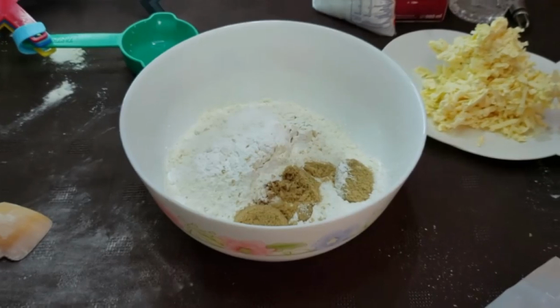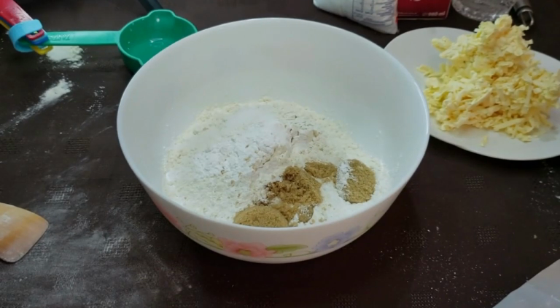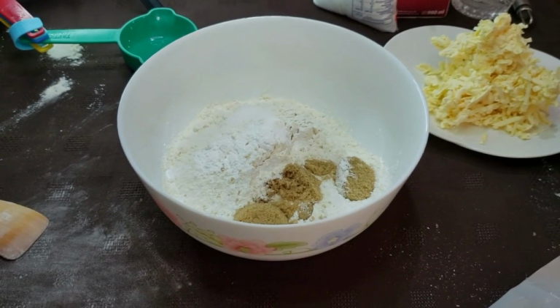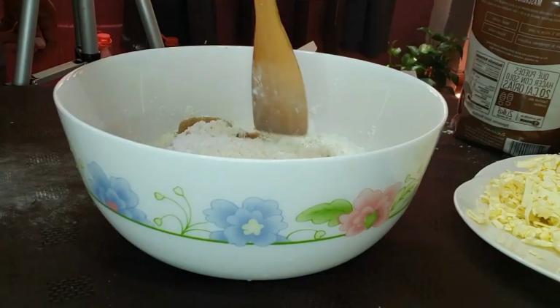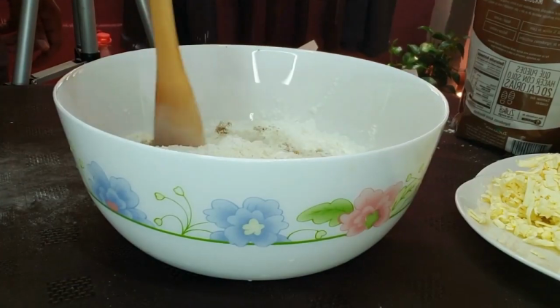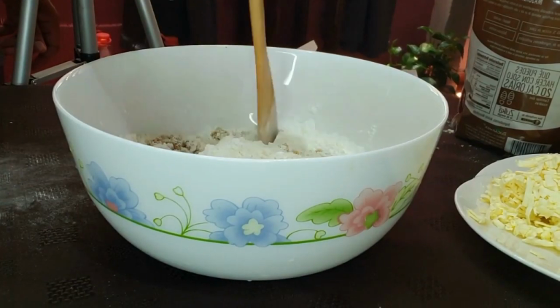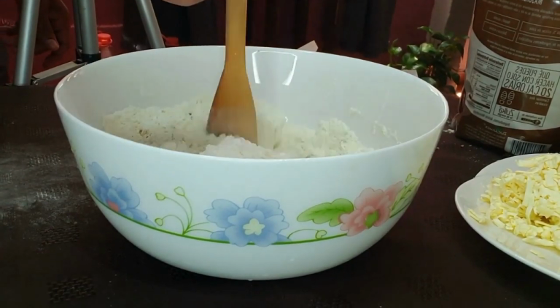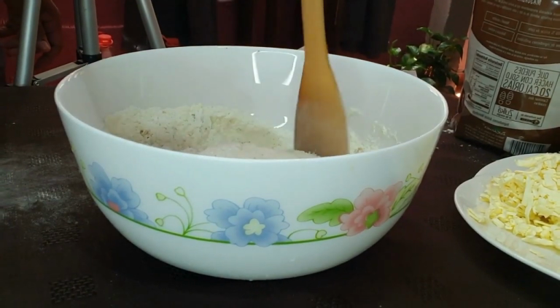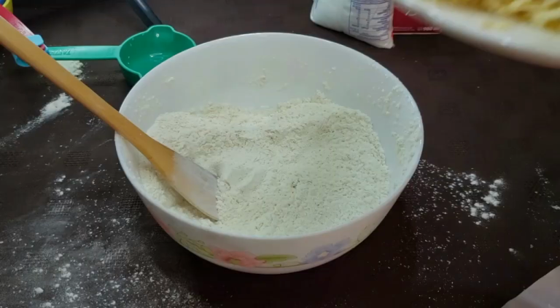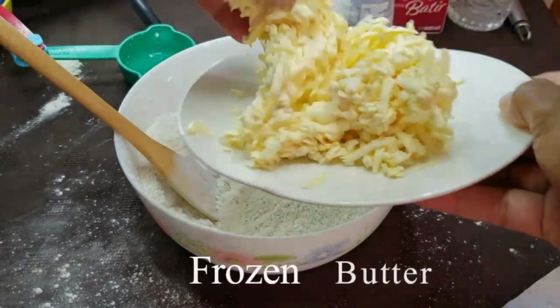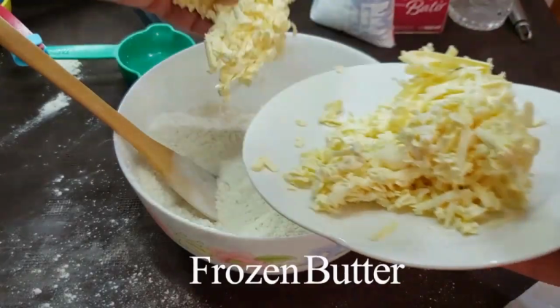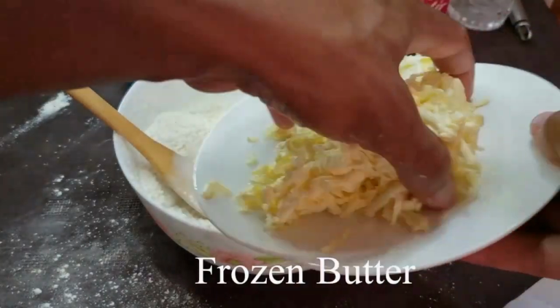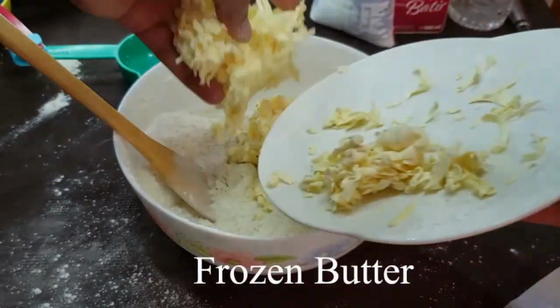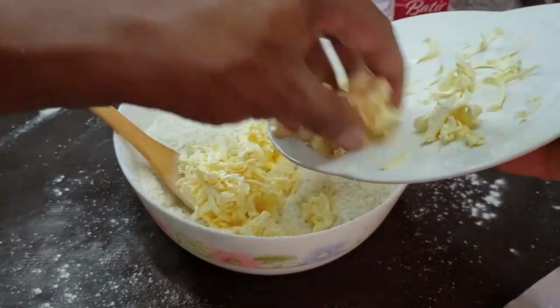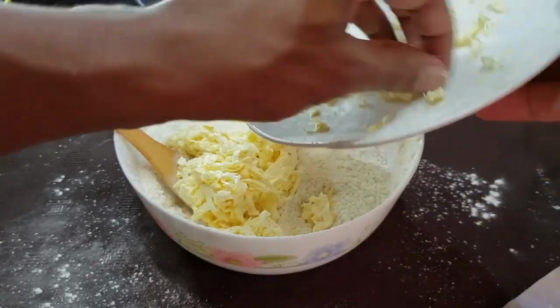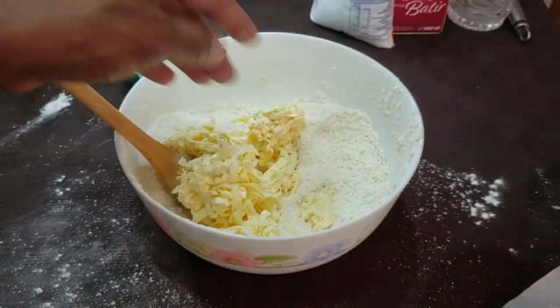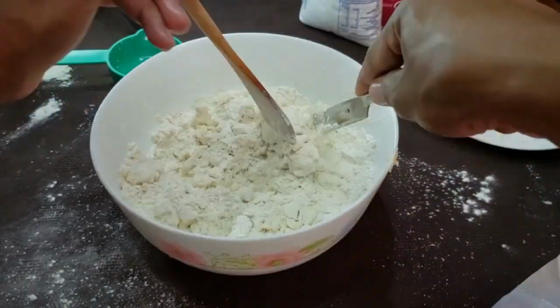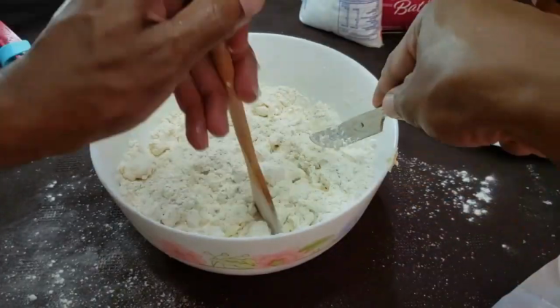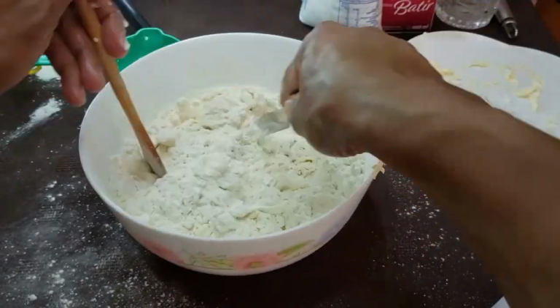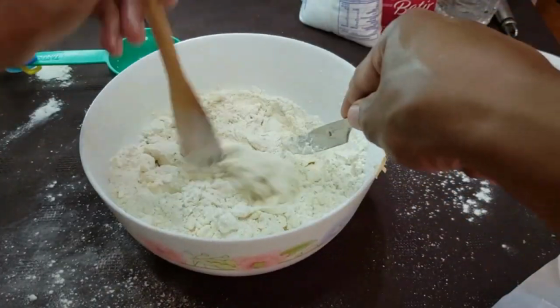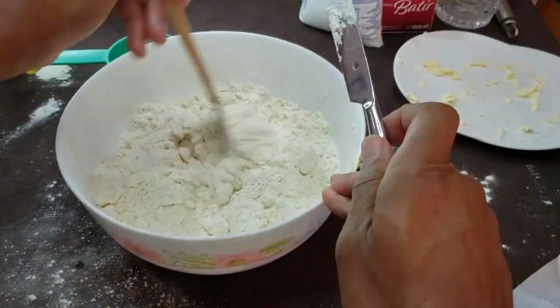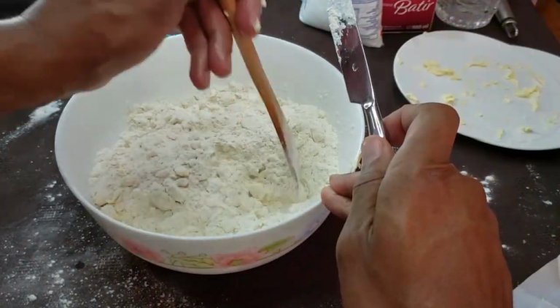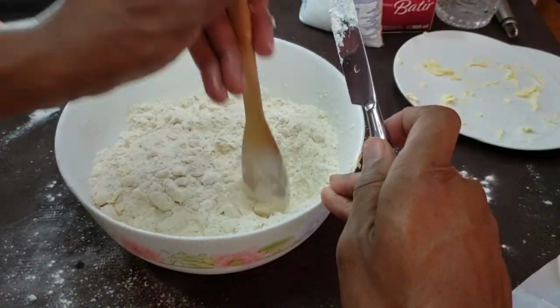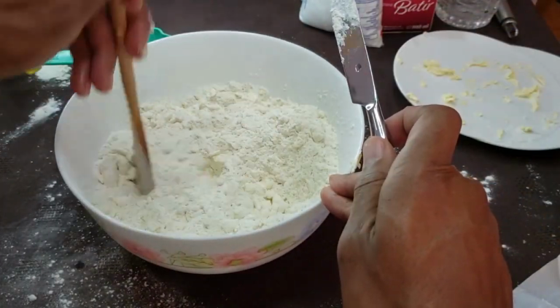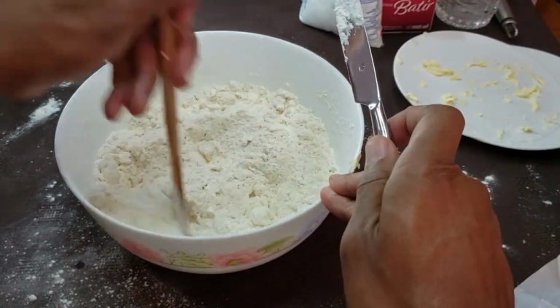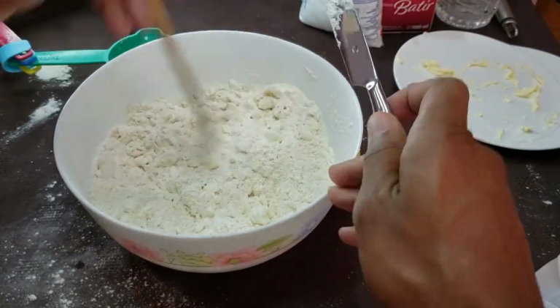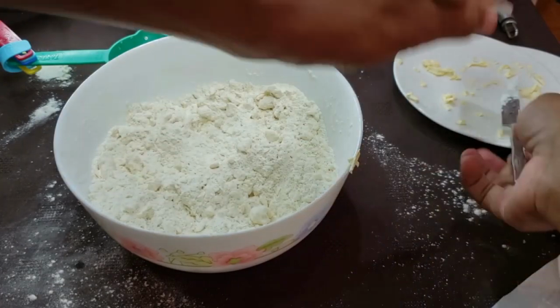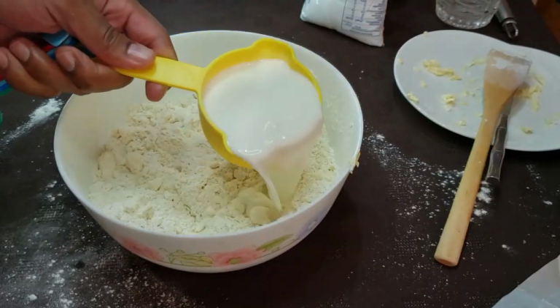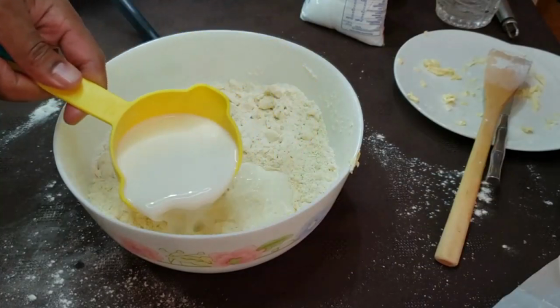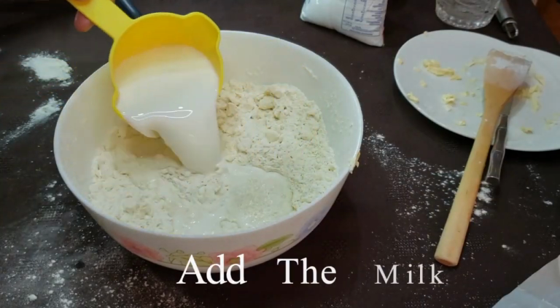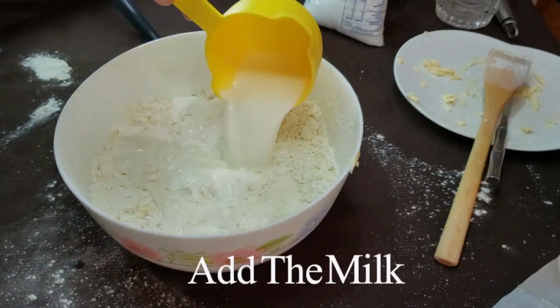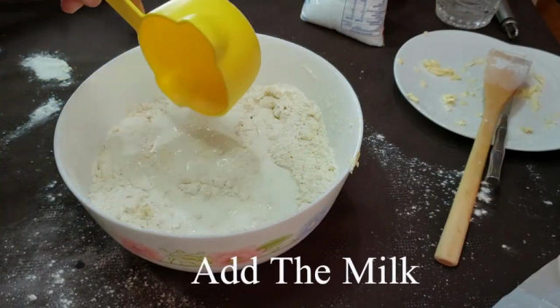The first step is to combine all the dry ingredients. Then we'll grate the frozen butter into the dry ingredients. It's okay if it's a bit chunky, but make sure the chunks are evenly distributed. Now add the milk to start making the dough.